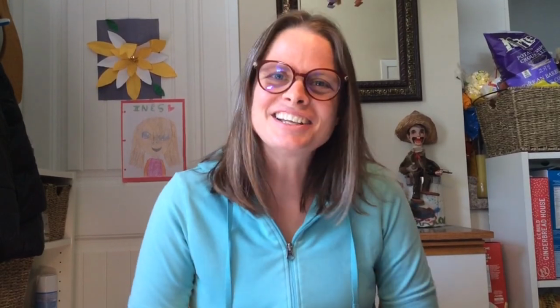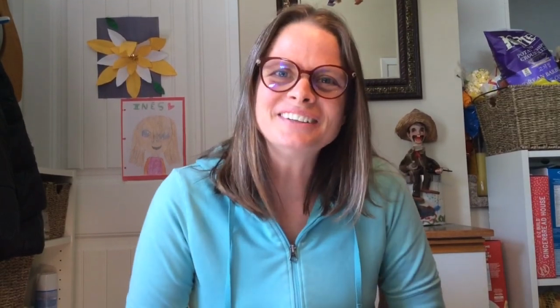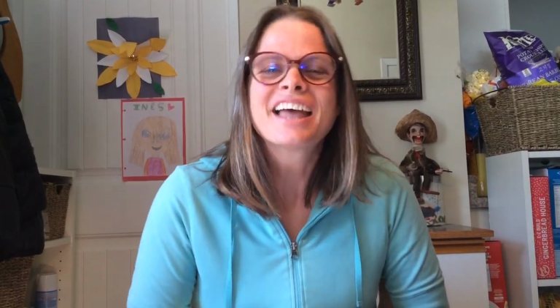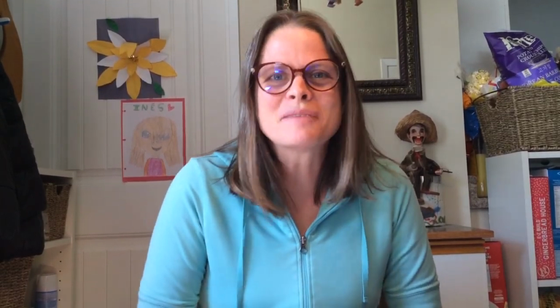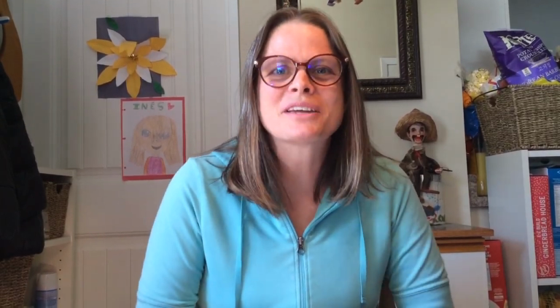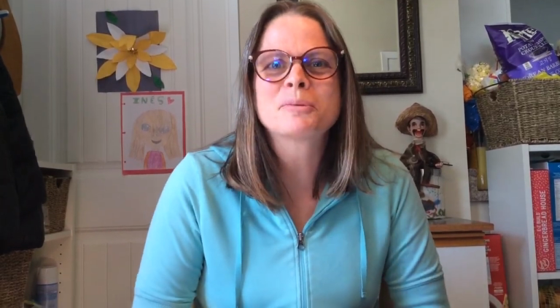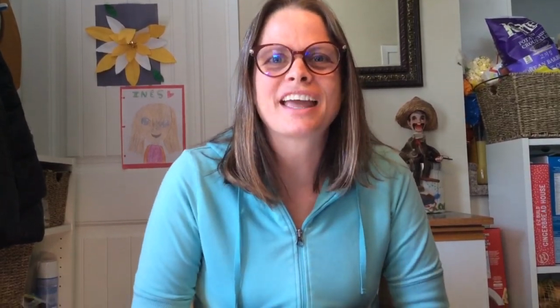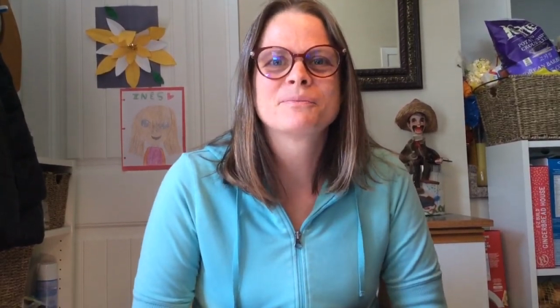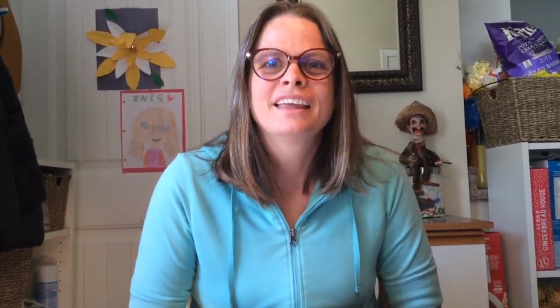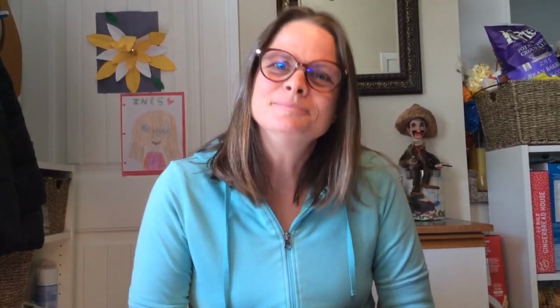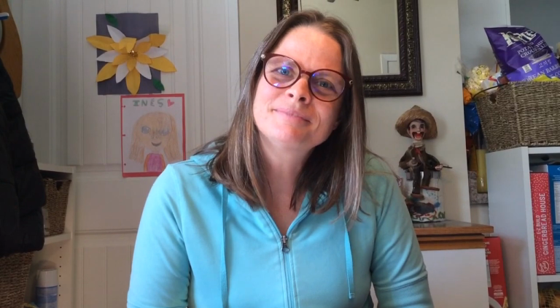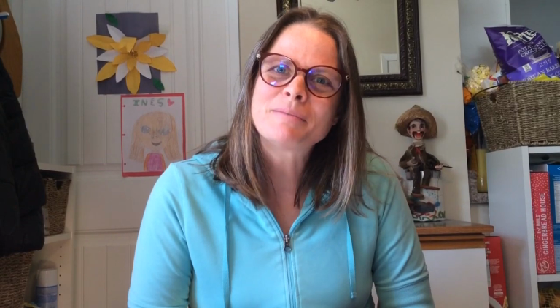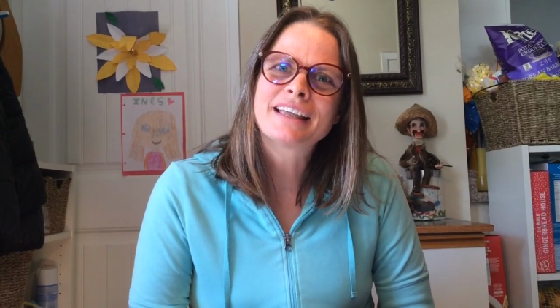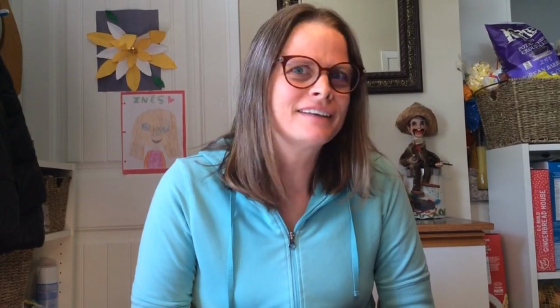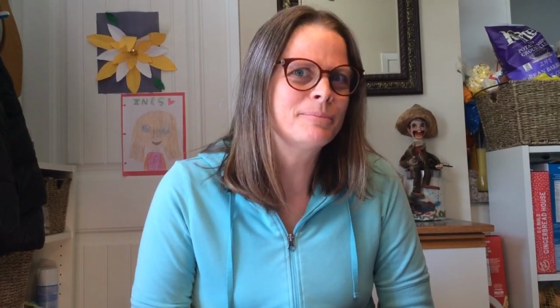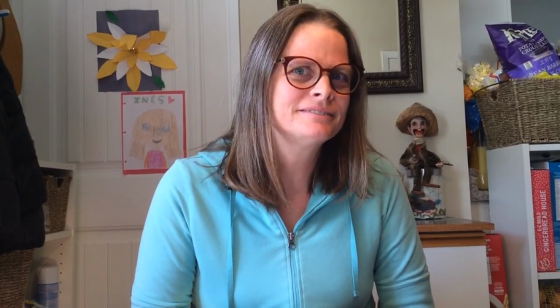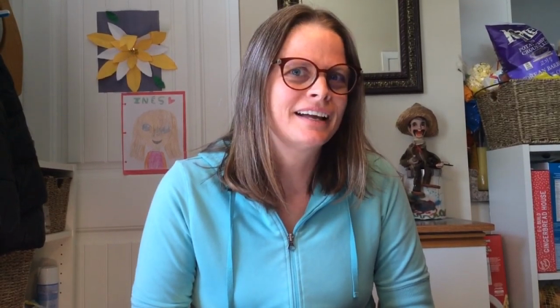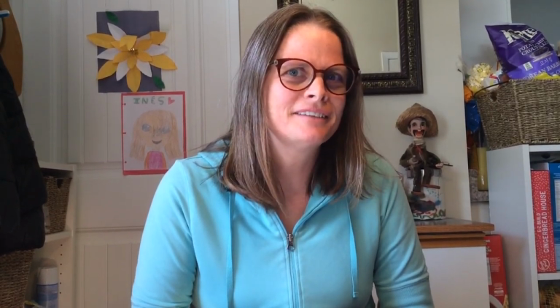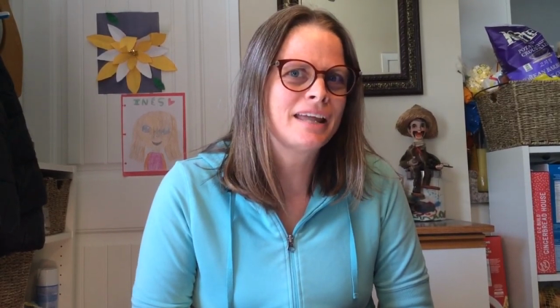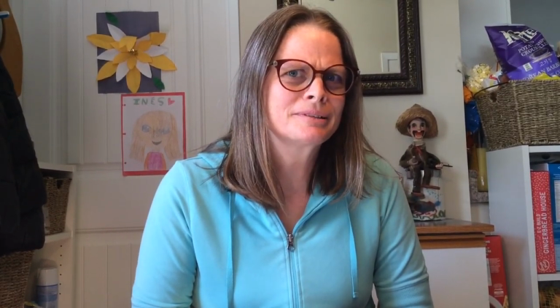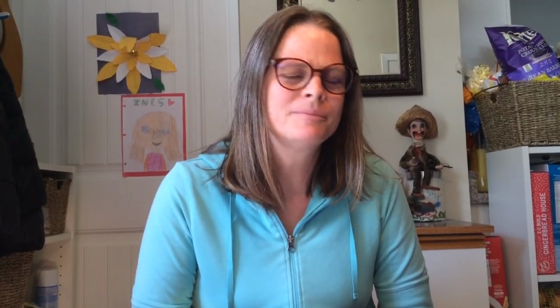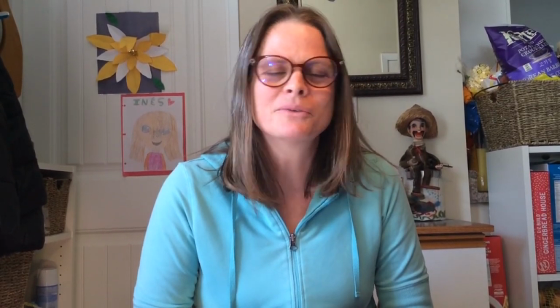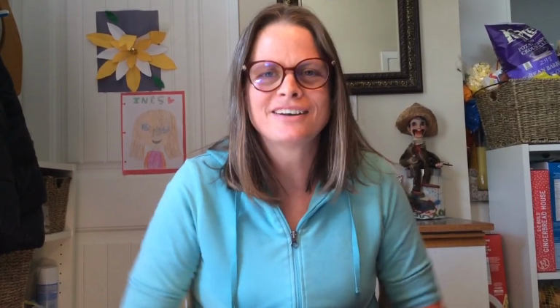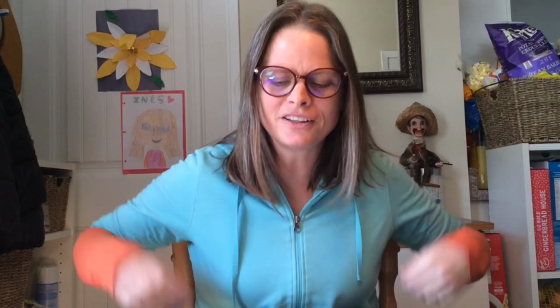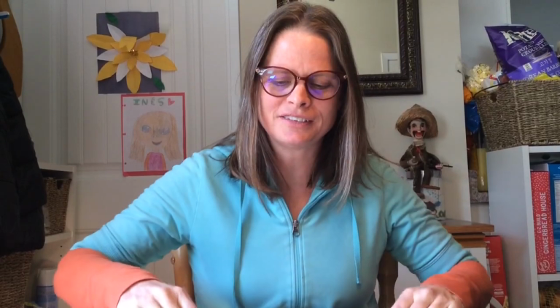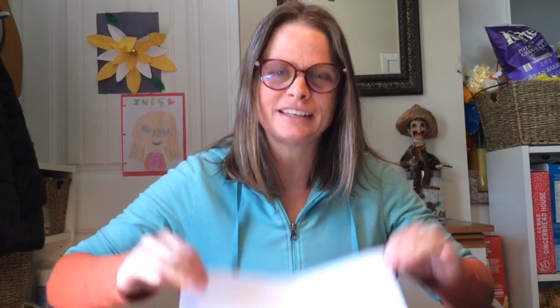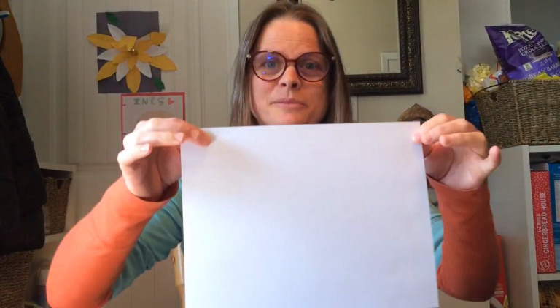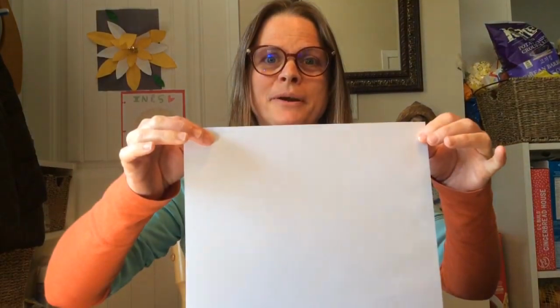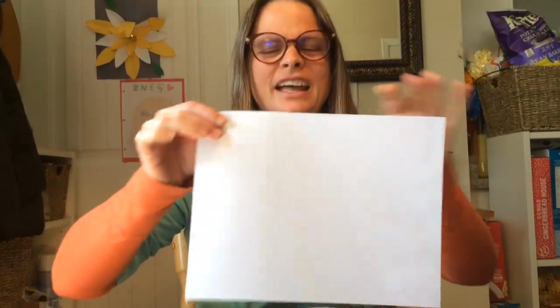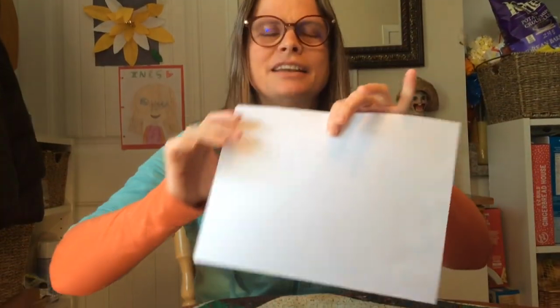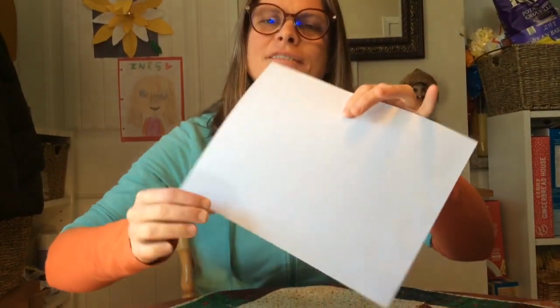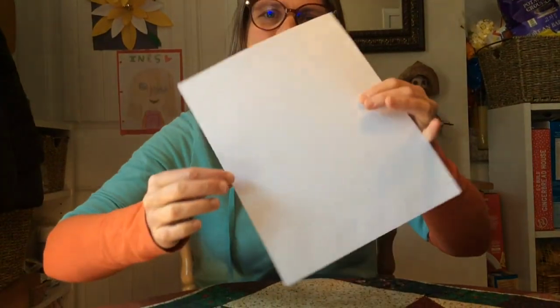Hi Chicos! I thought maybe we could make a book together. You might be thinking I don't have a stapler. I don't have tape or glue. Don't worry. All you need is a piece of paper and it's handy if you have some scissors.